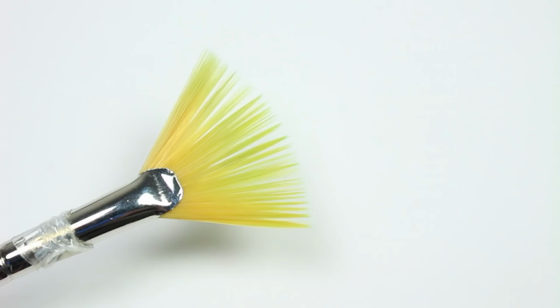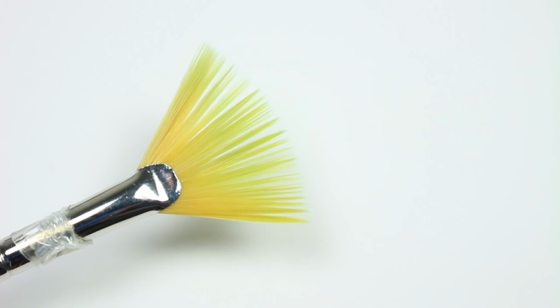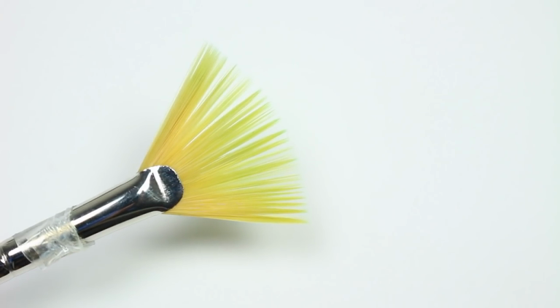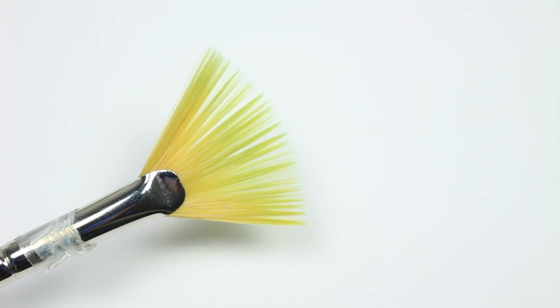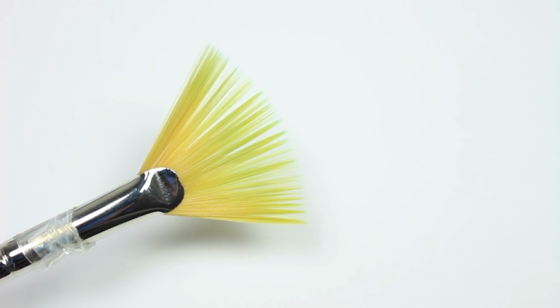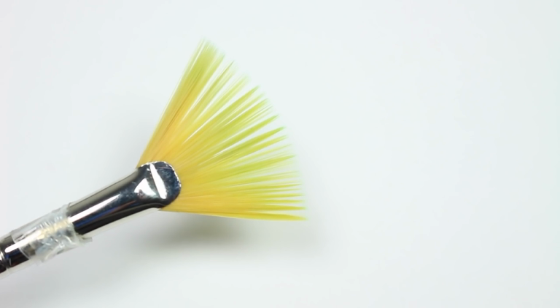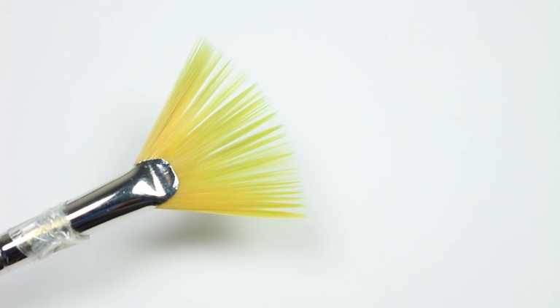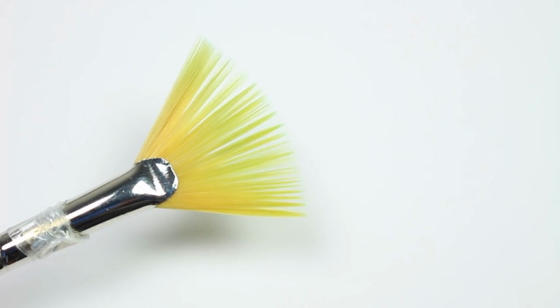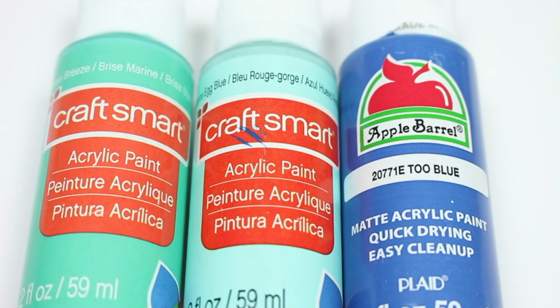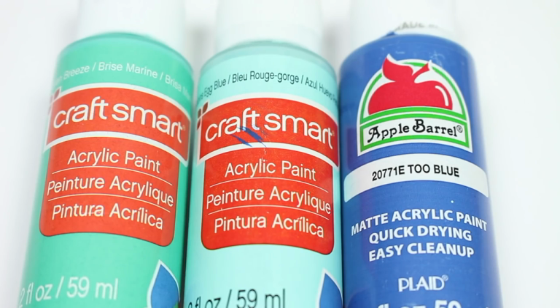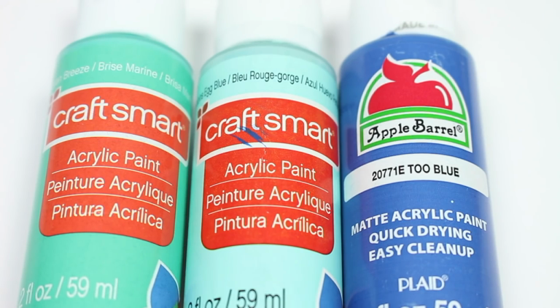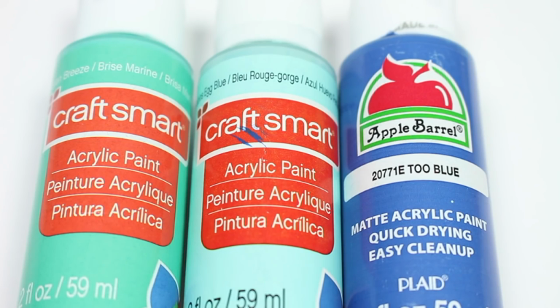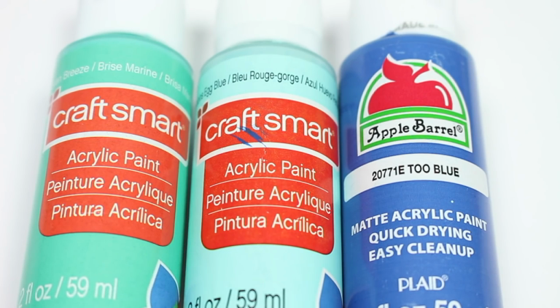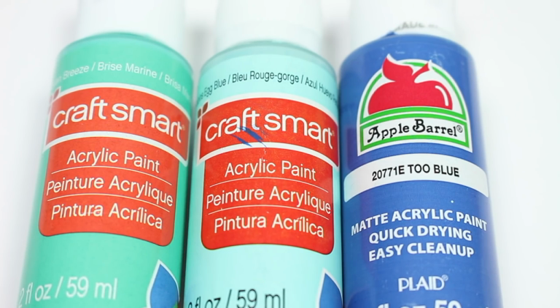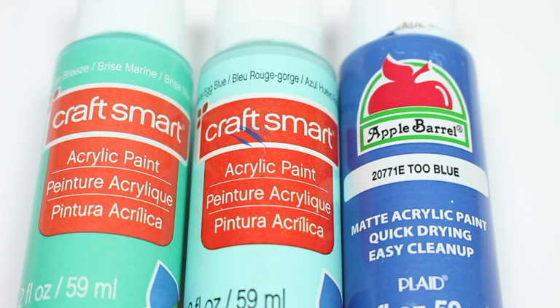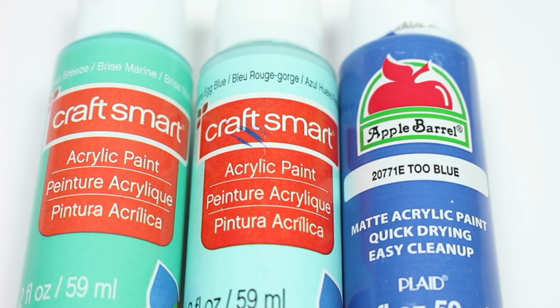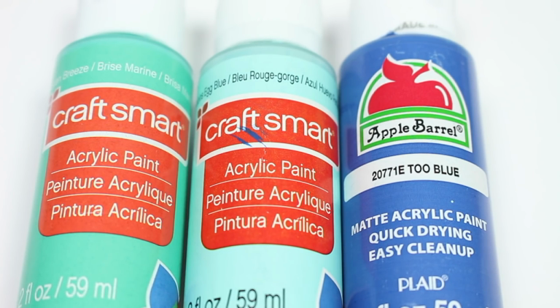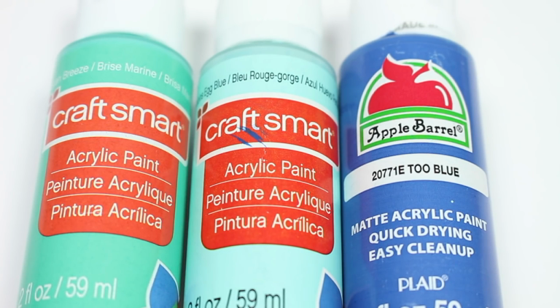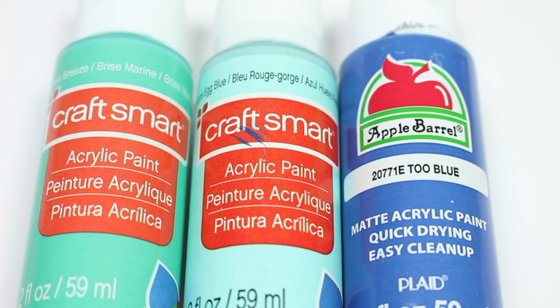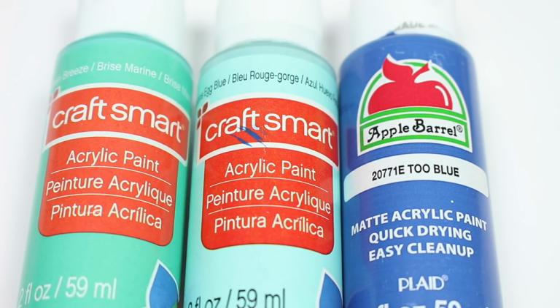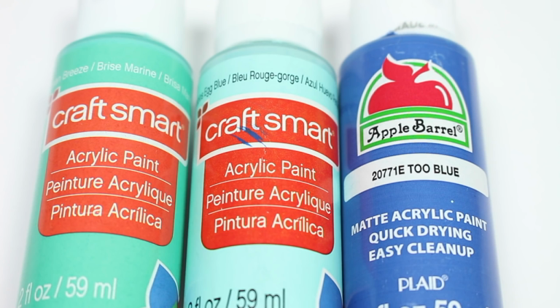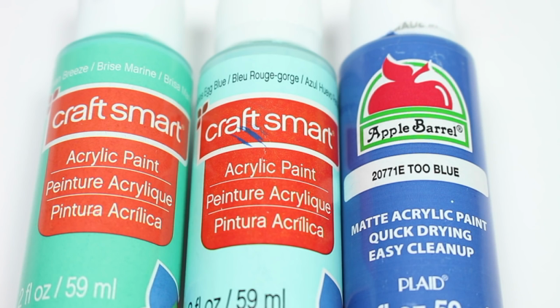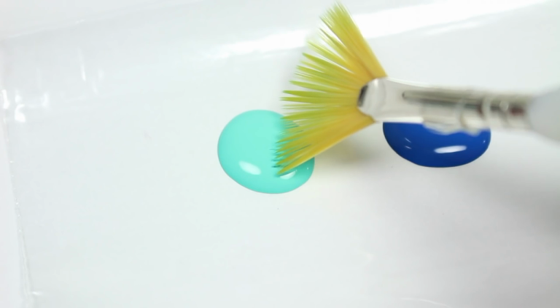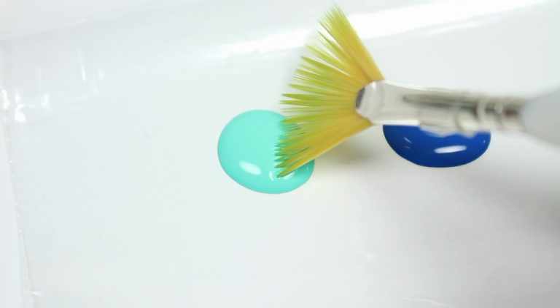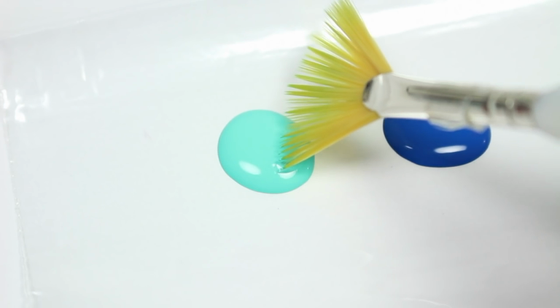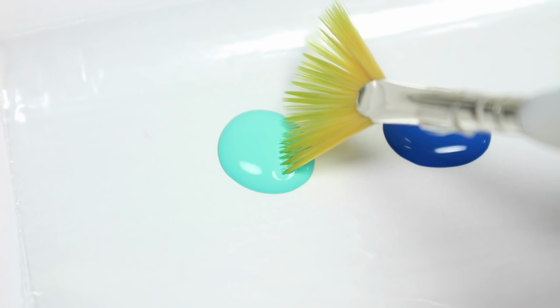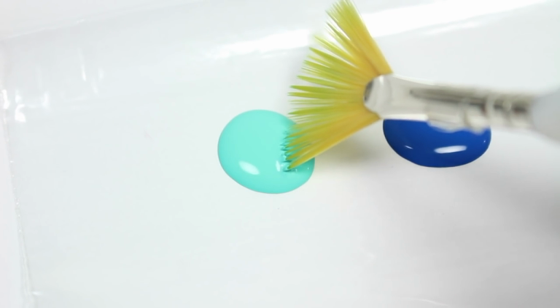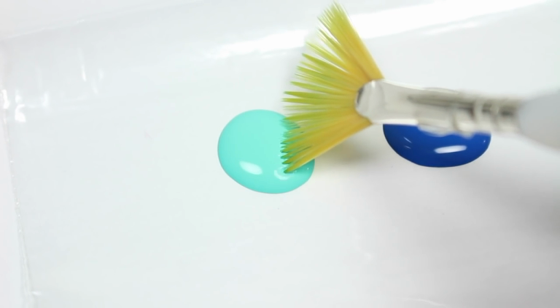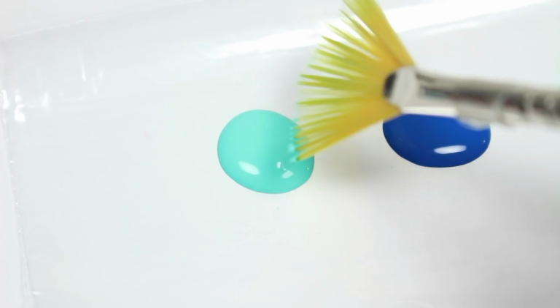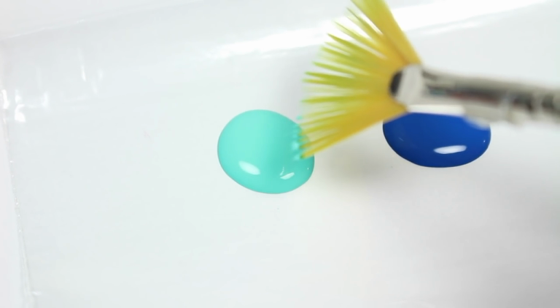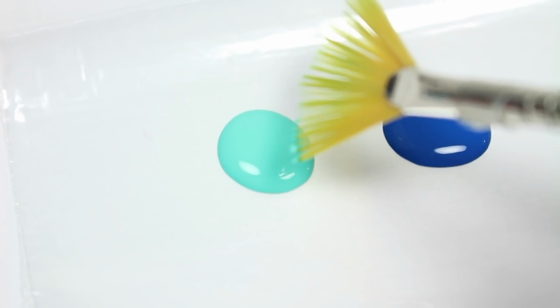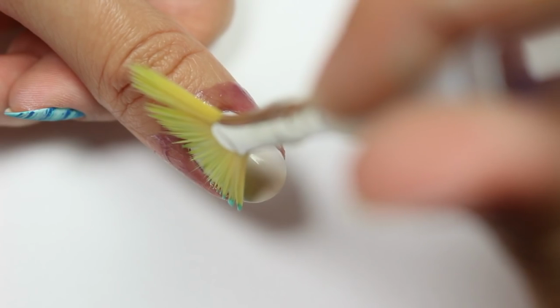I will be using a fan brush and three acrylic paint colors. I'm going to very slightly dip the tip of the fan brush into the paint and then swipe it across my nail.